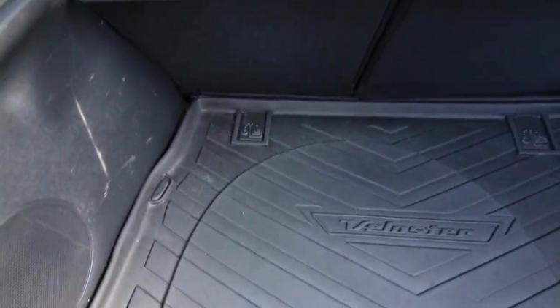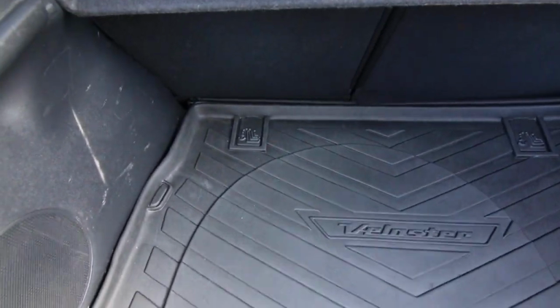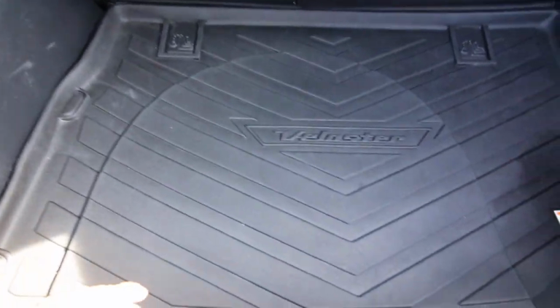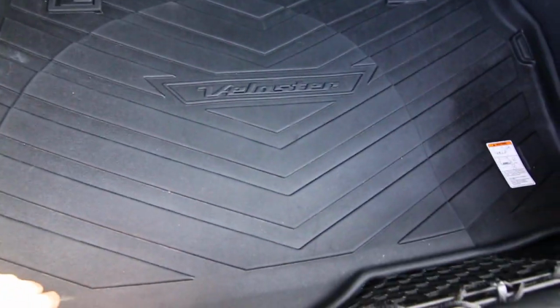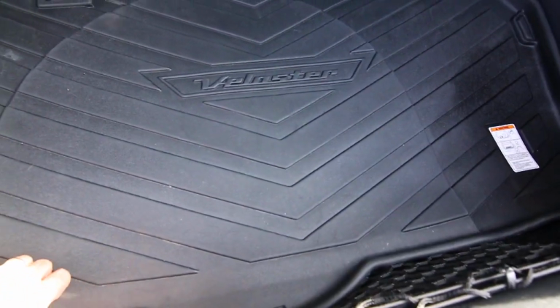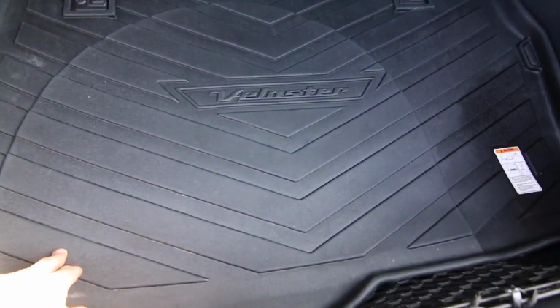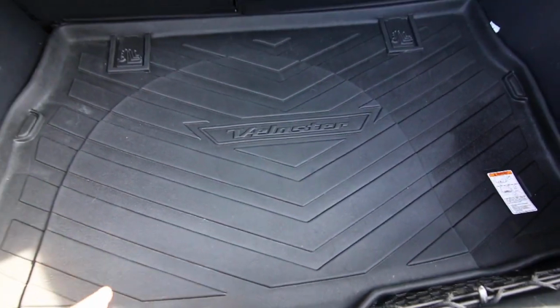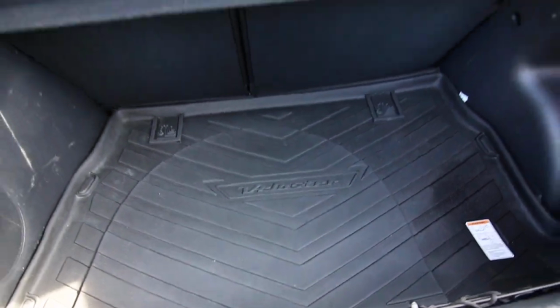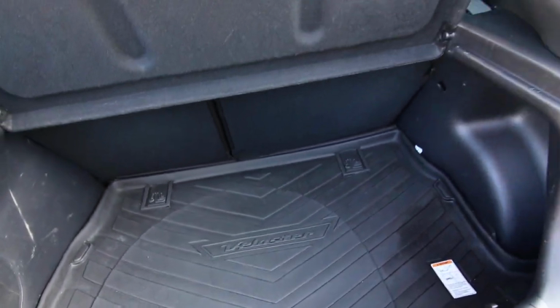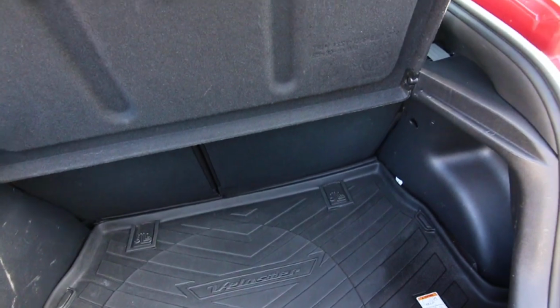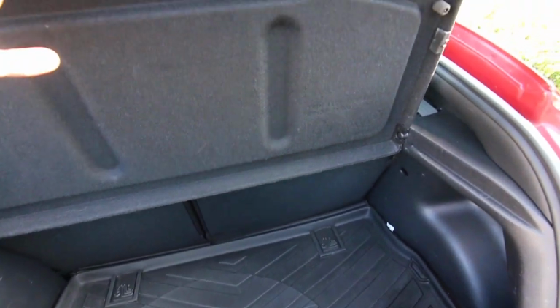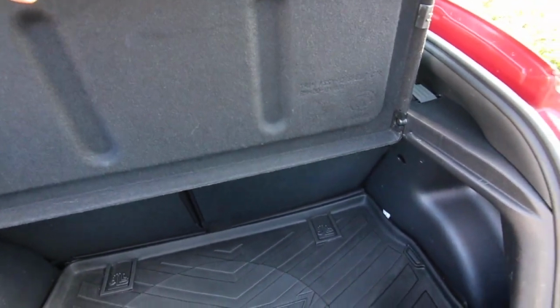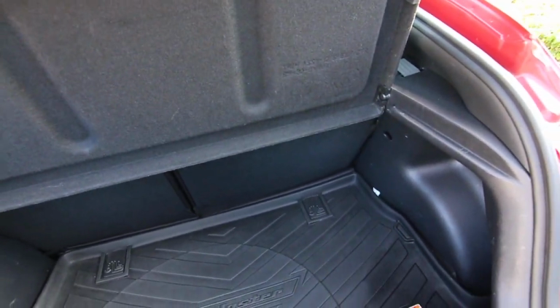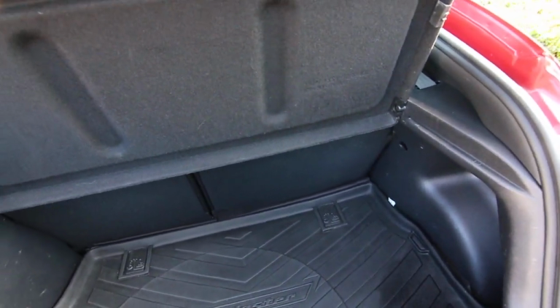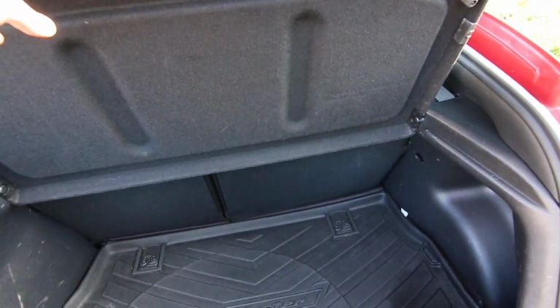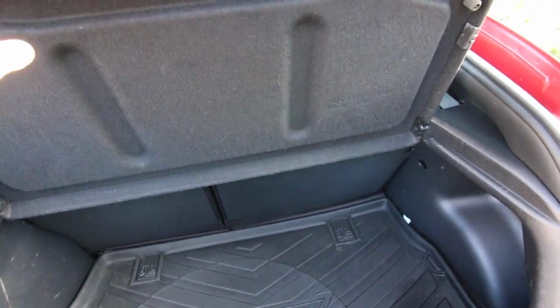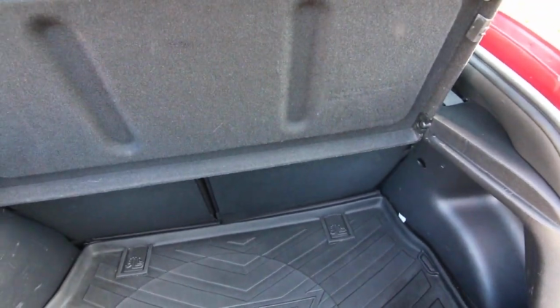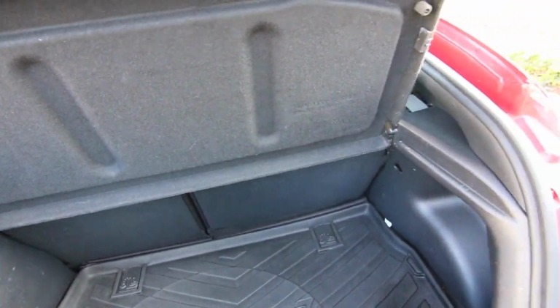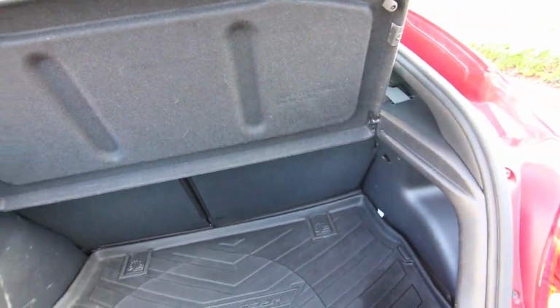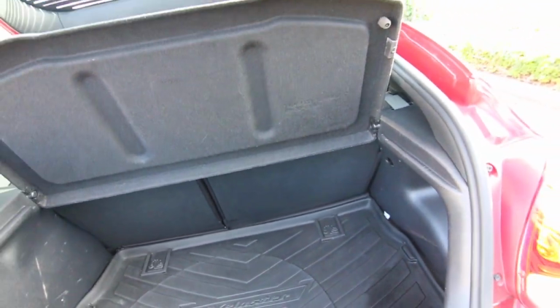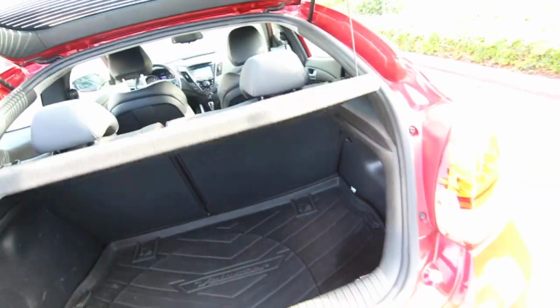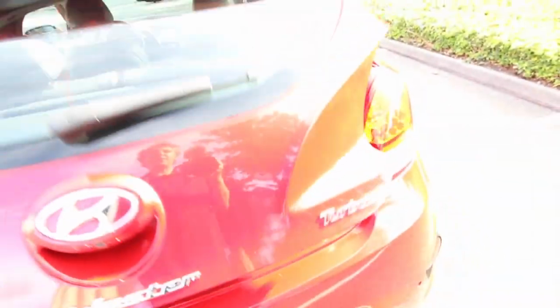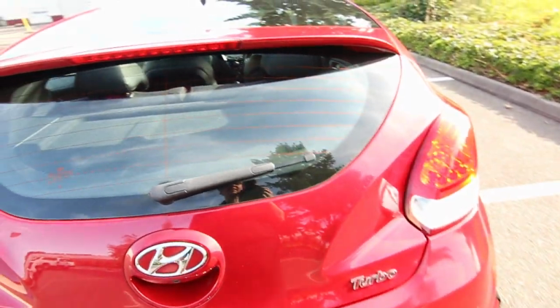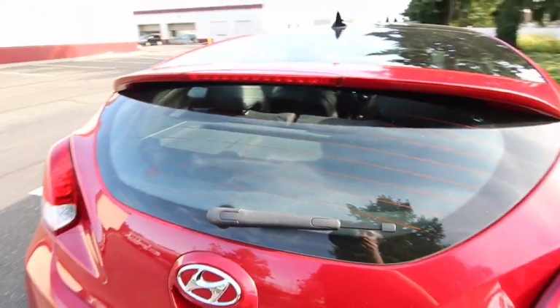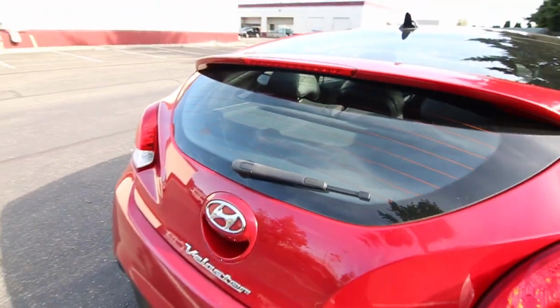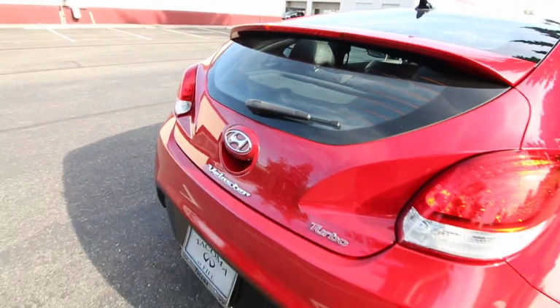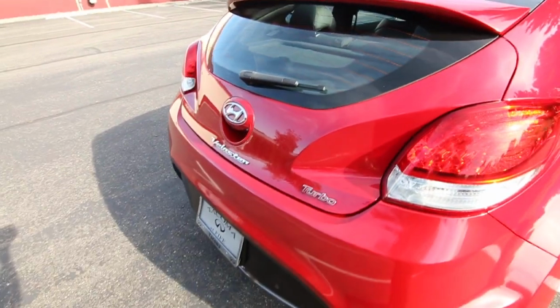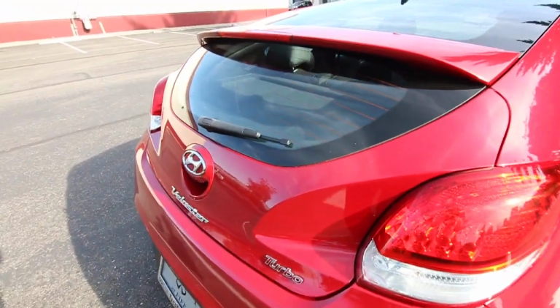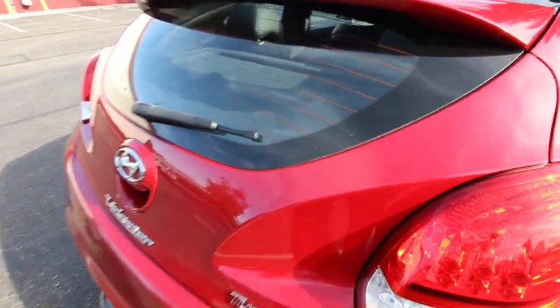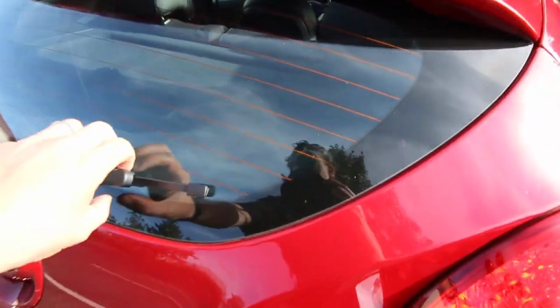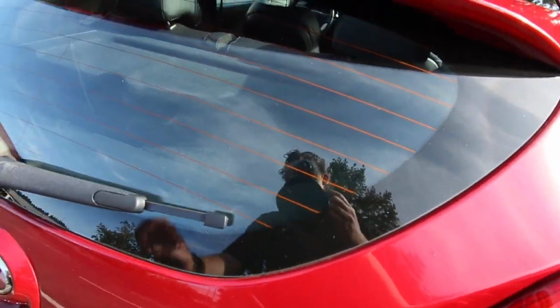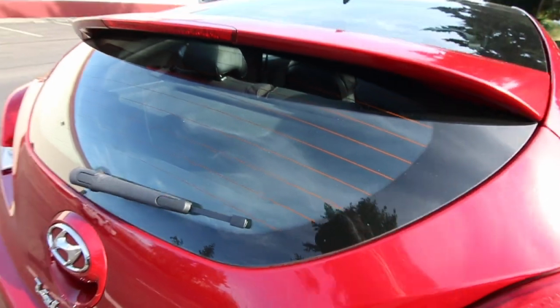There's a decent amount of cargo space back here — you have a cargo area protector and cargo area cover. You can remove this and fold in those rear seats for an impressive amount of cargo space. They also give you a little rear wiper back there as well.